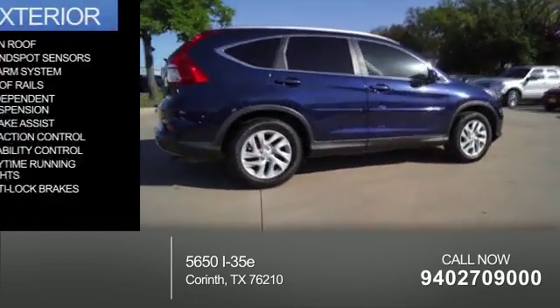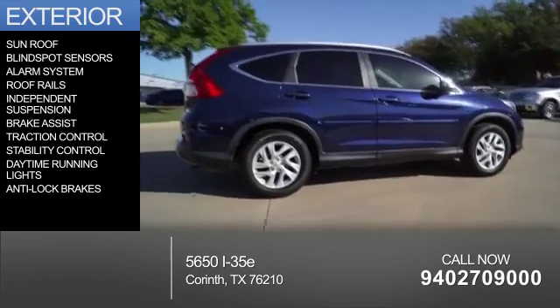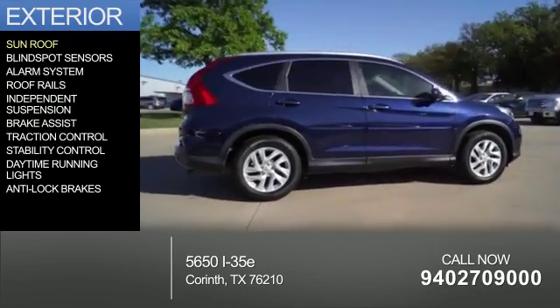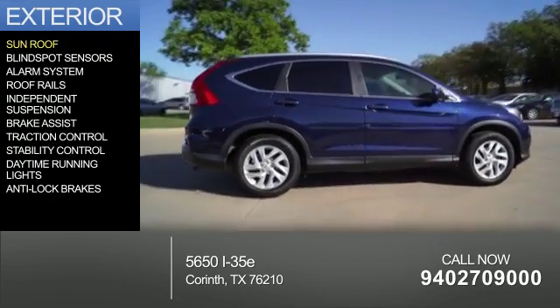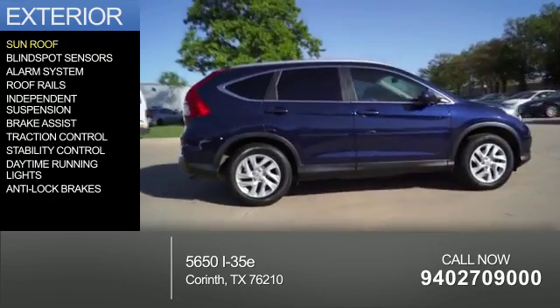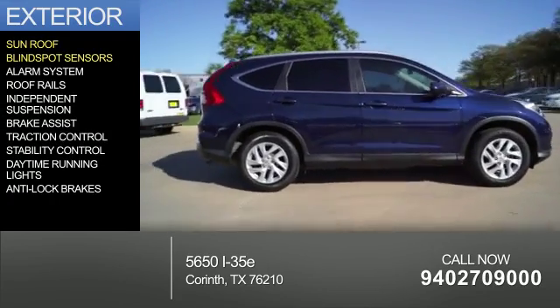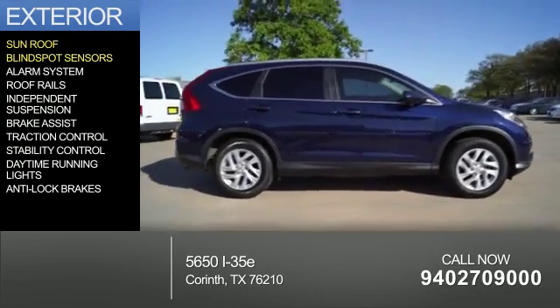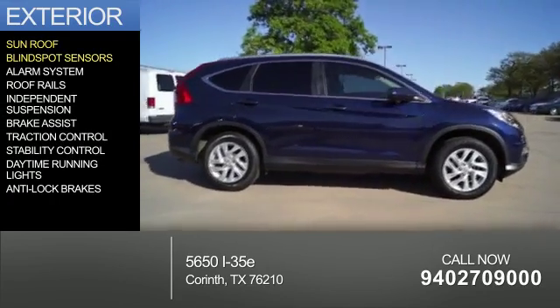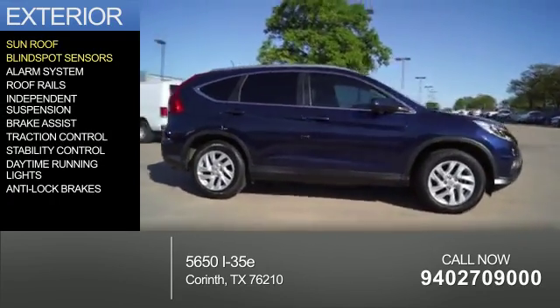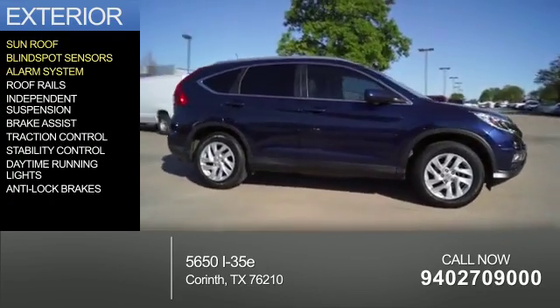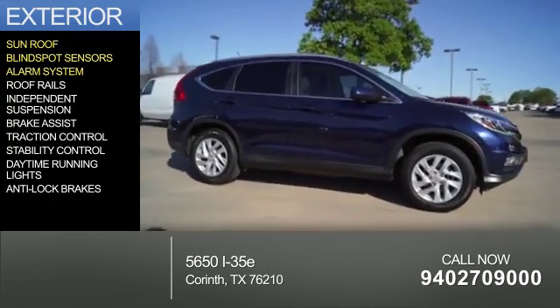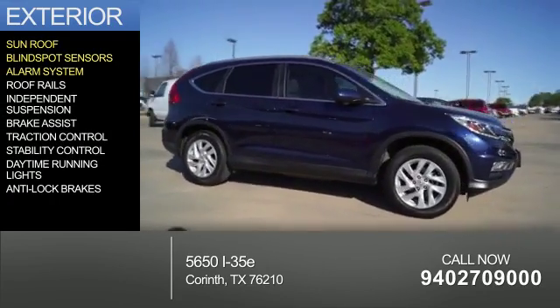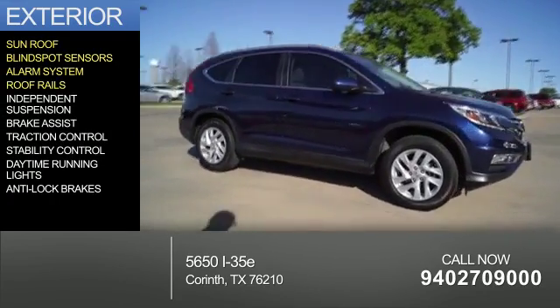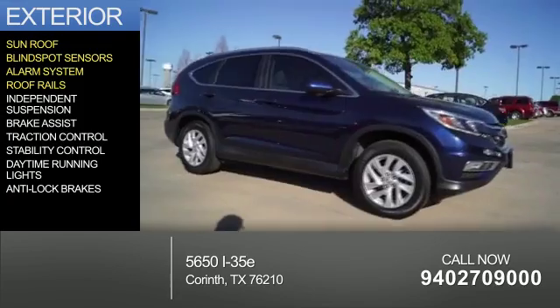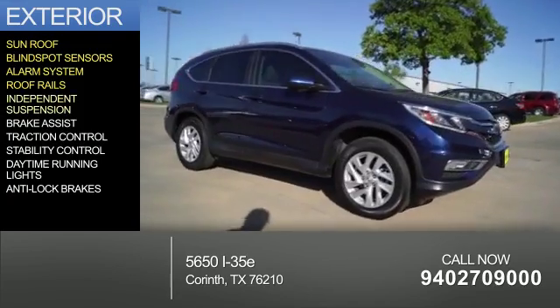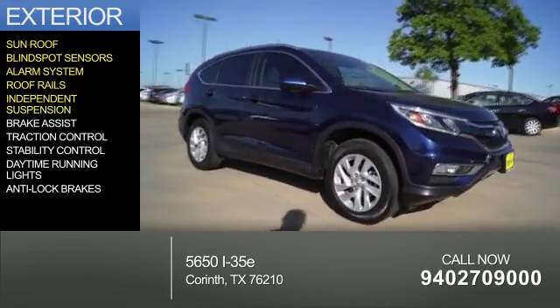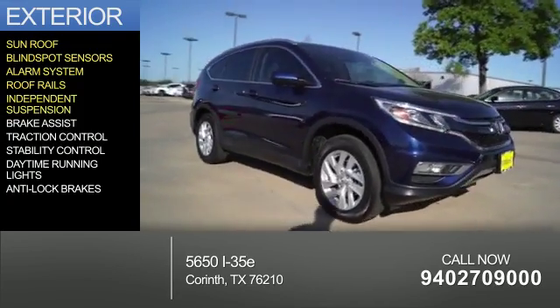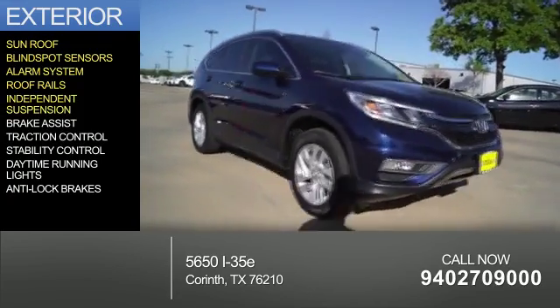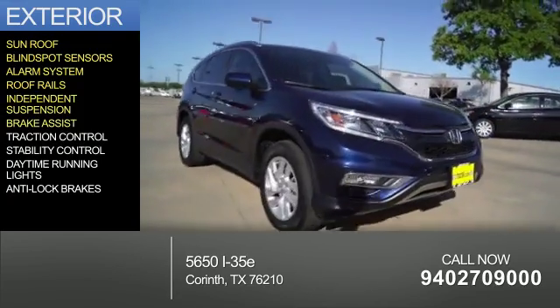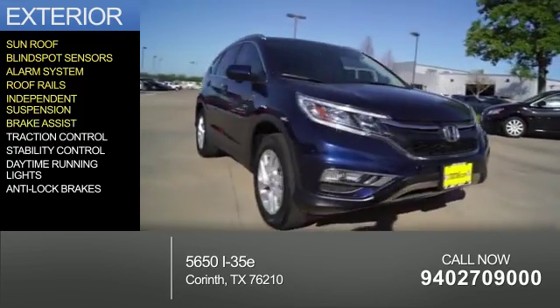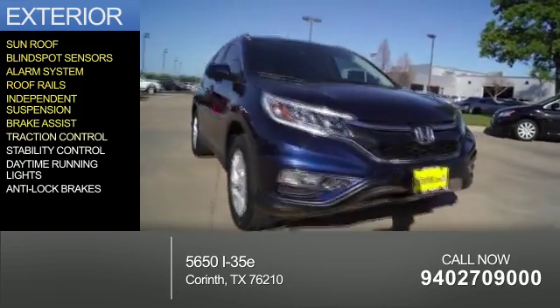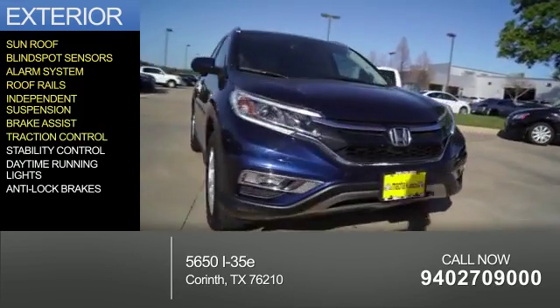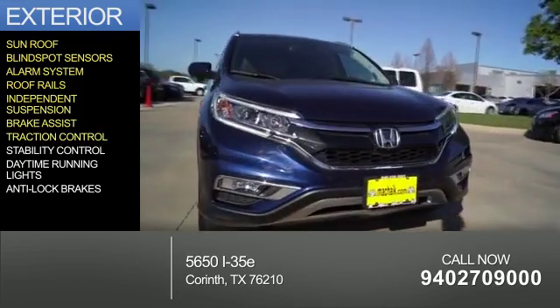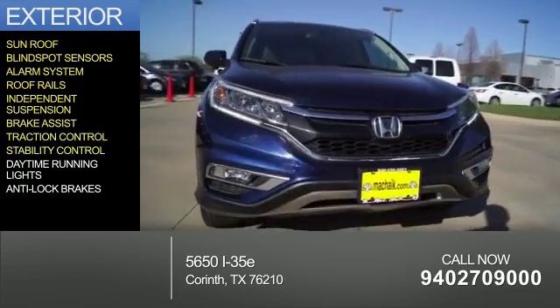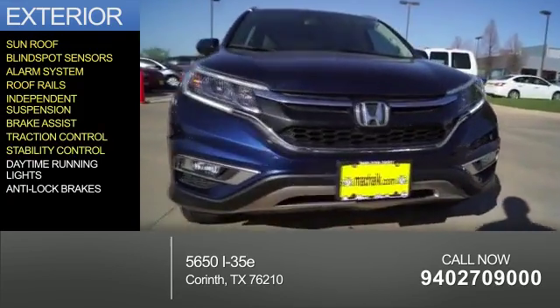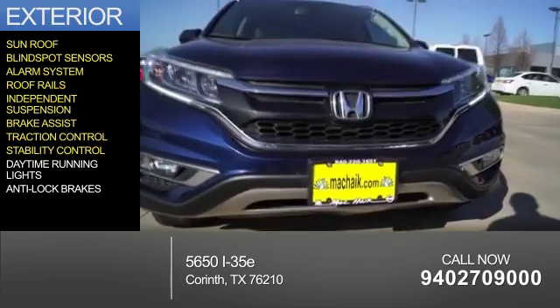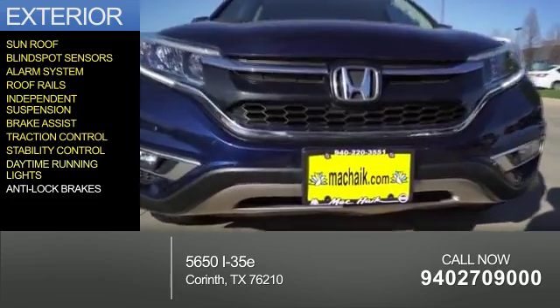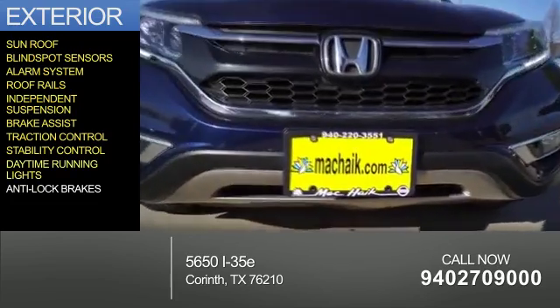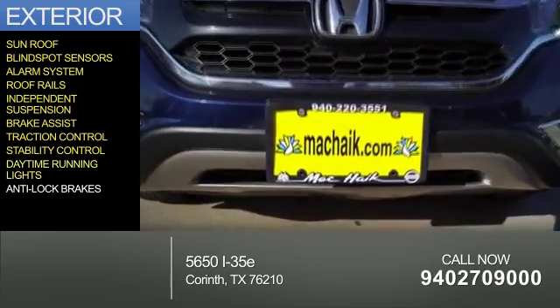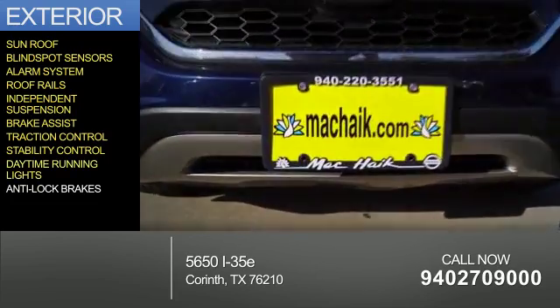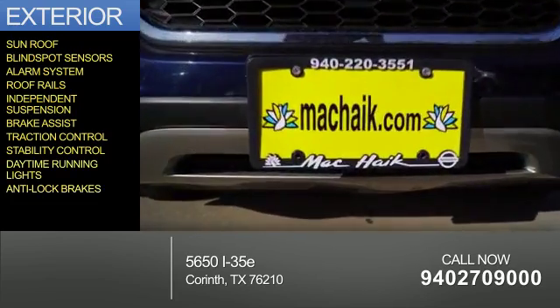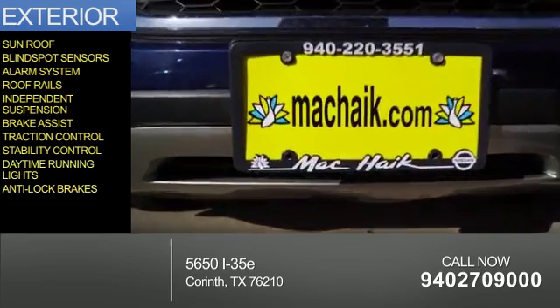The features include a sunroof, blind spot sensors, an alarm system, roof rails, independent suspension, brake assist, traction control, stability control, daytime running lights, and anti-lock brakes.